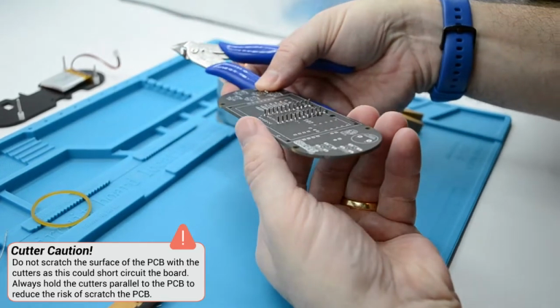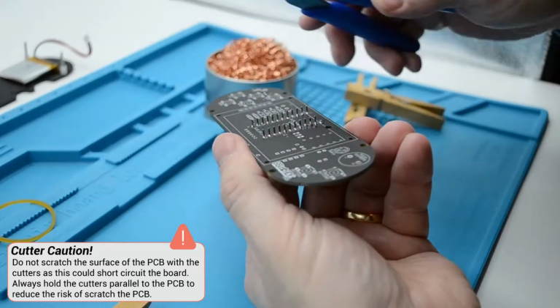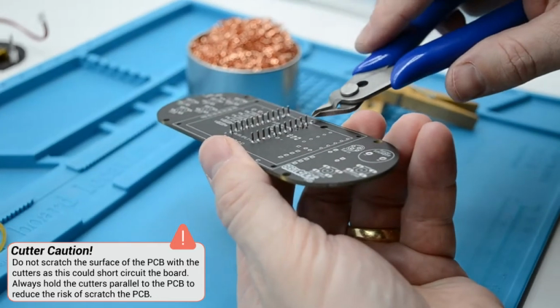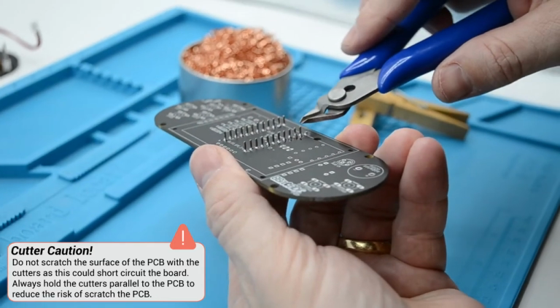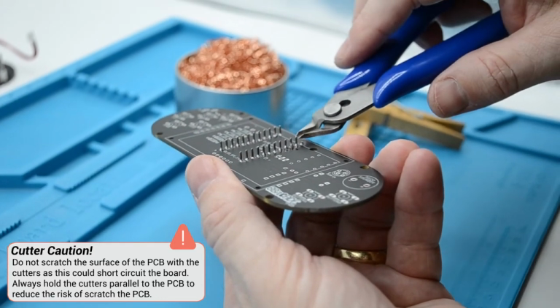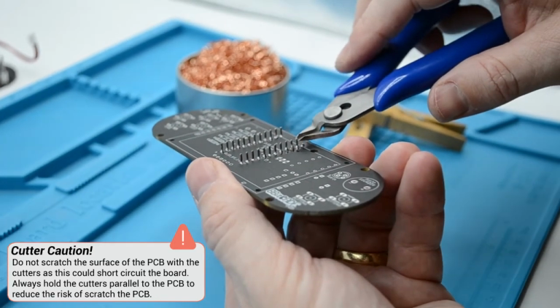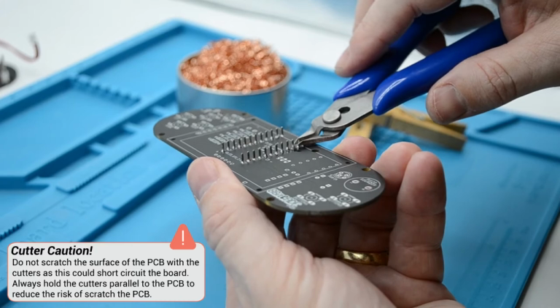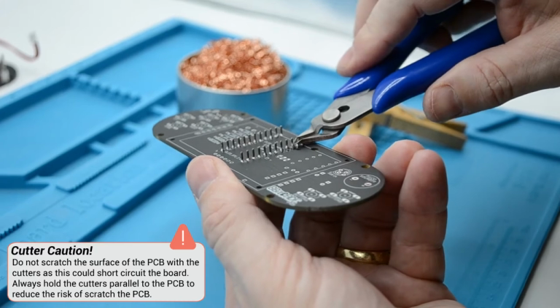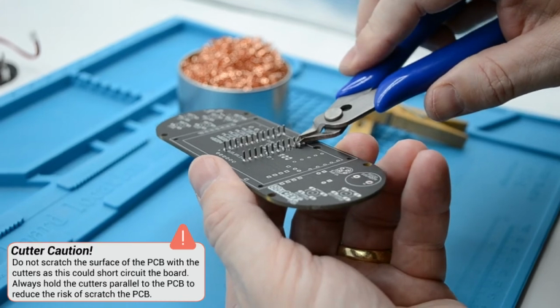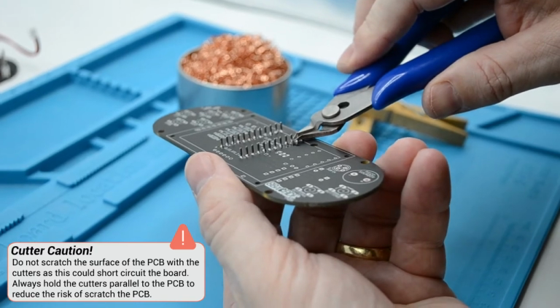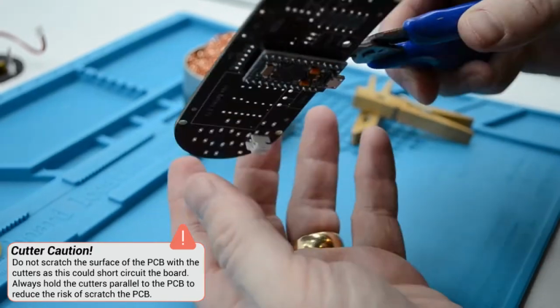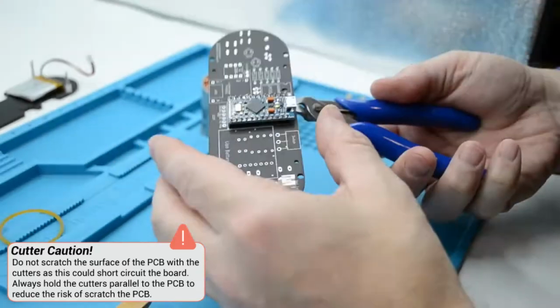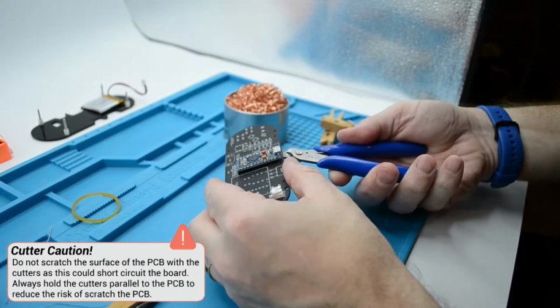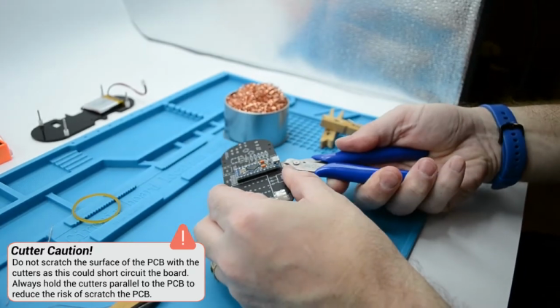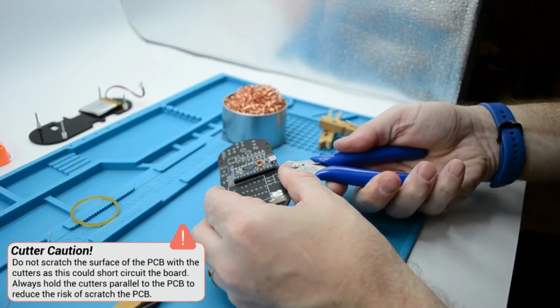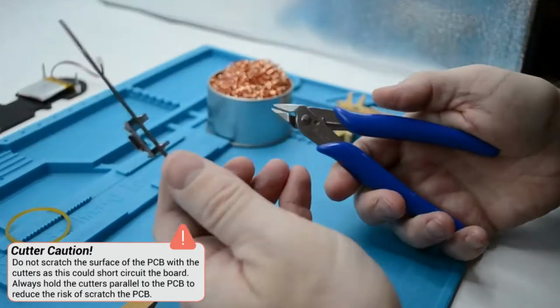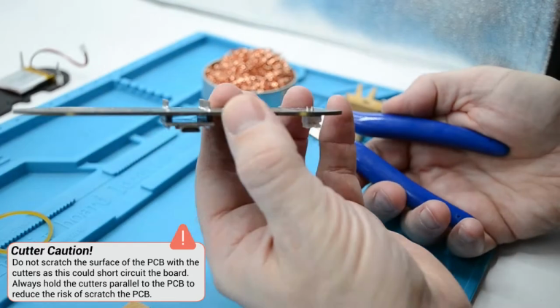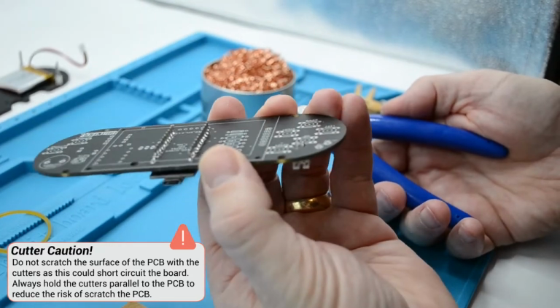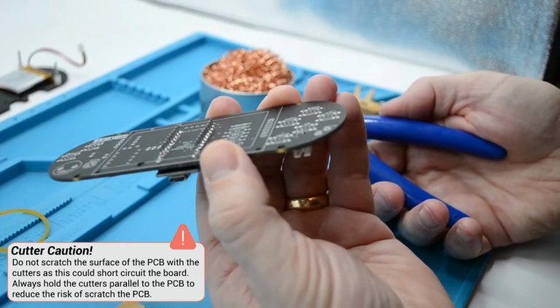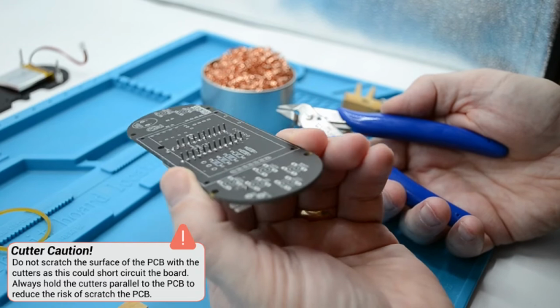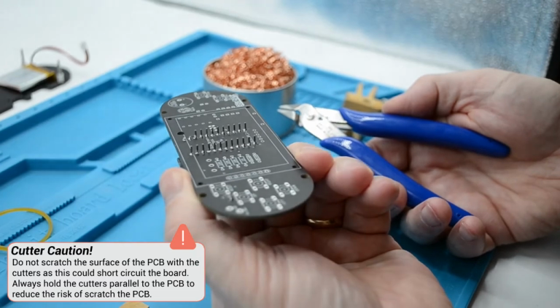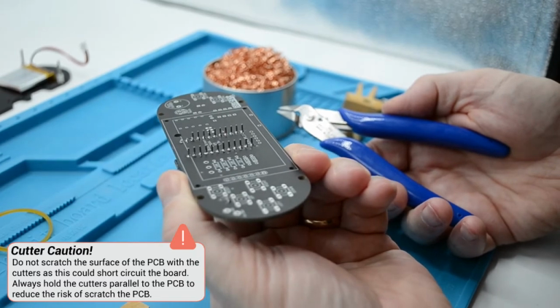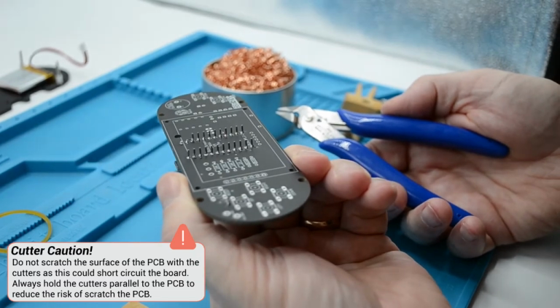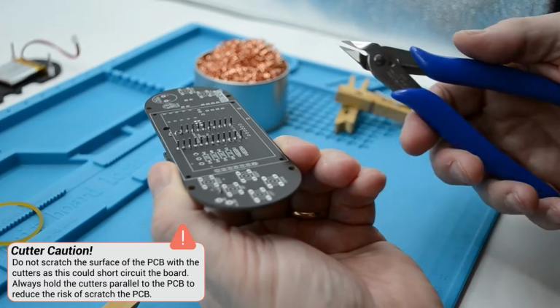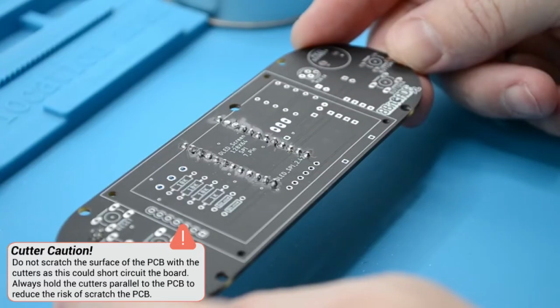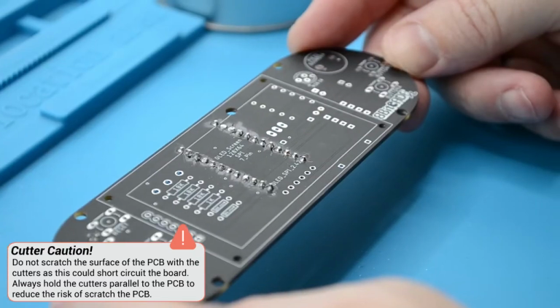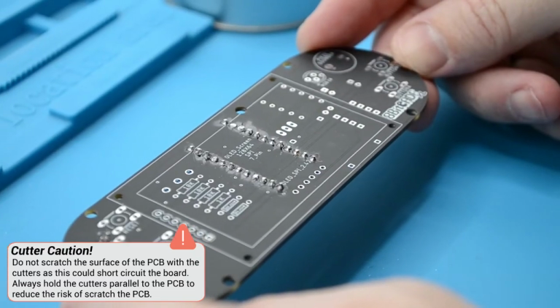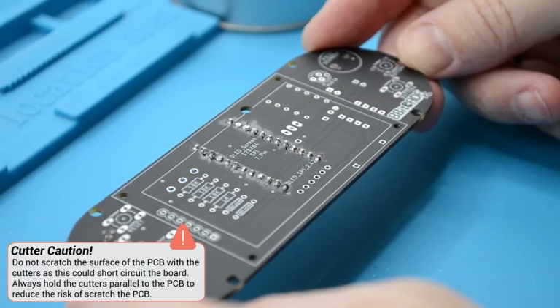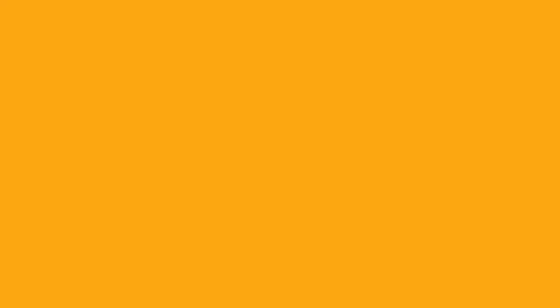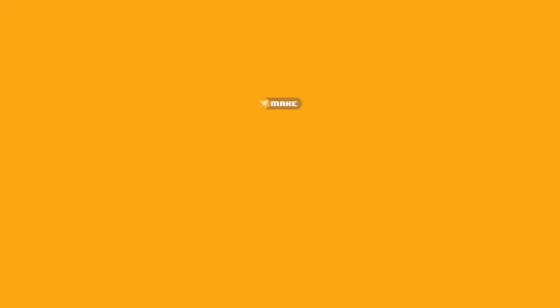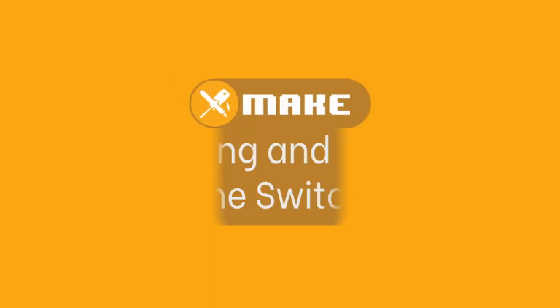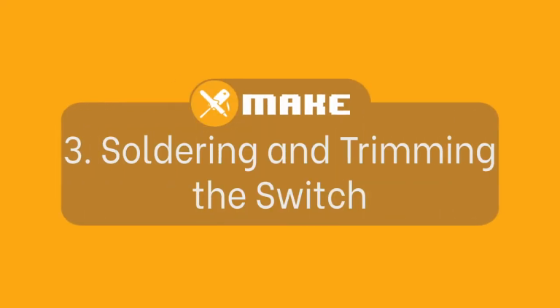When you are trimming your pins, be sure to either point the cutter down when you cut or to cover the pin with your hand. Both of these methods will stop the pin from flying out and potentially hitting your eye. Be sure to trim all of the rear side header pins.